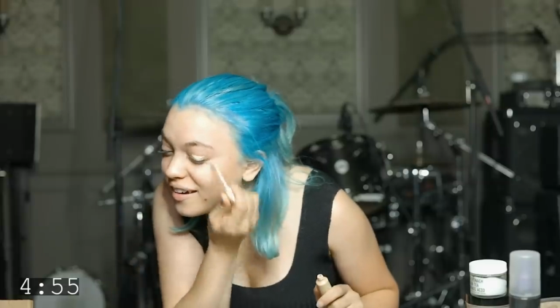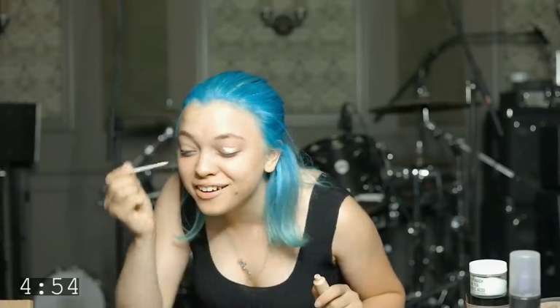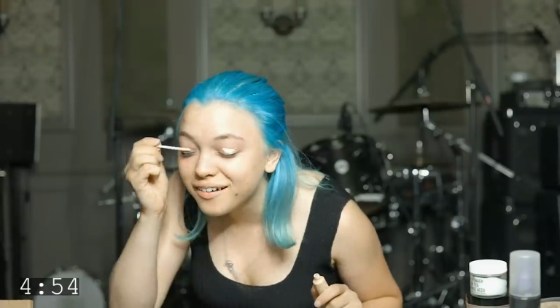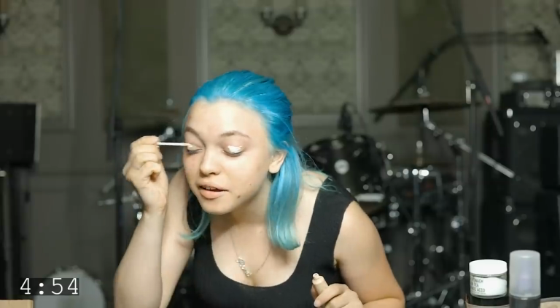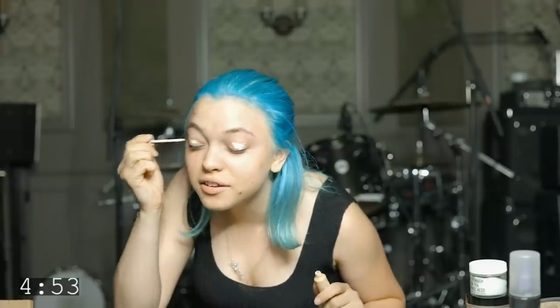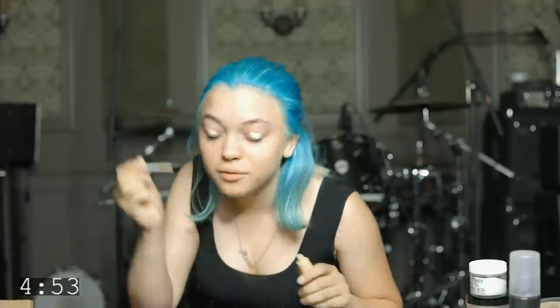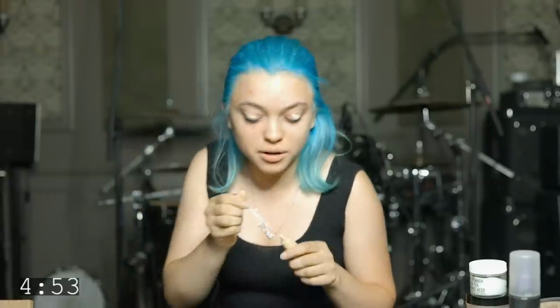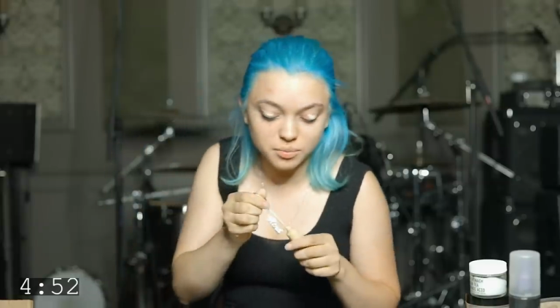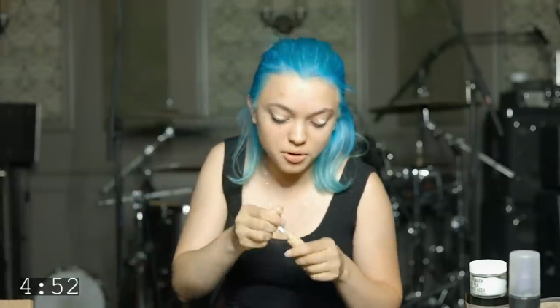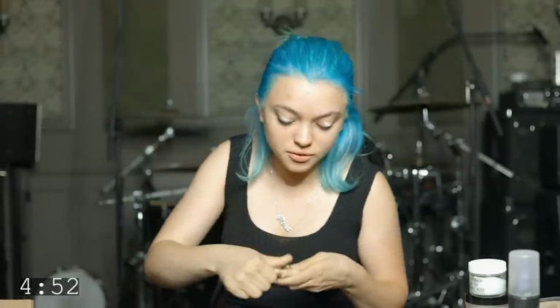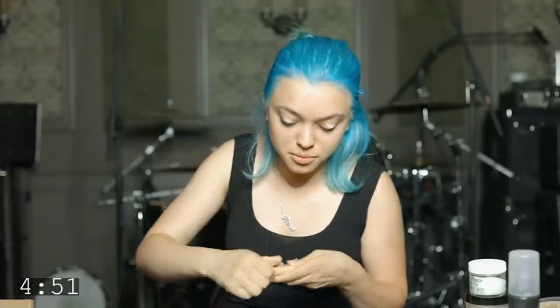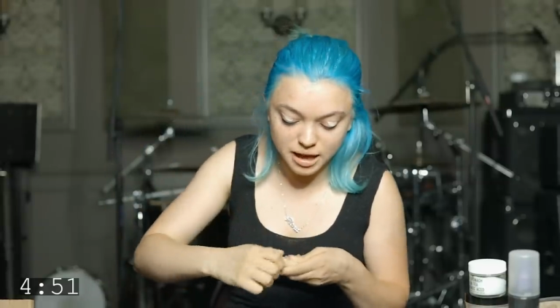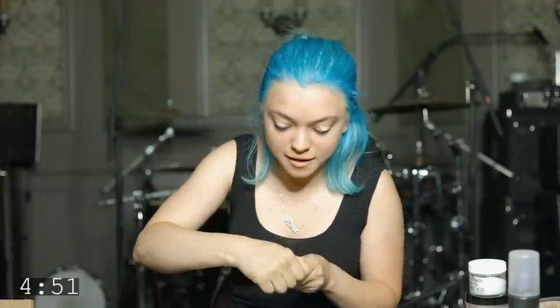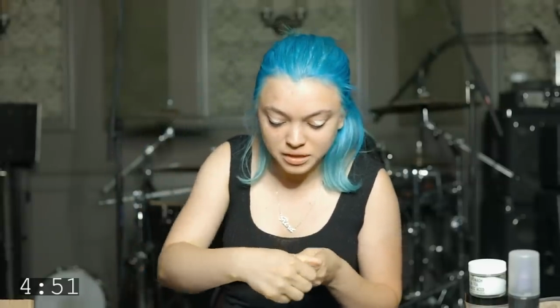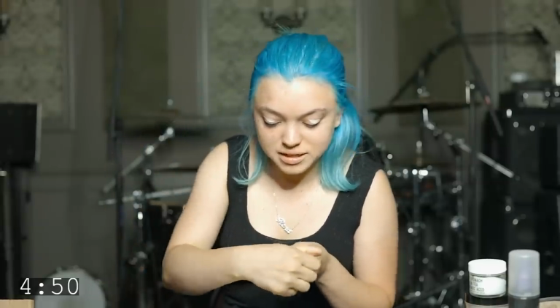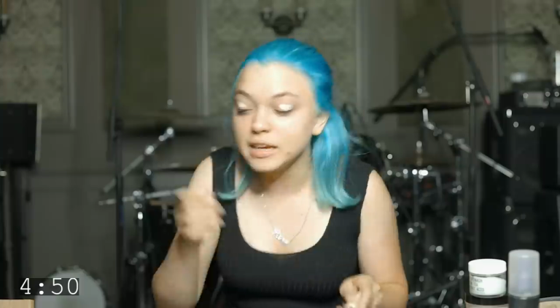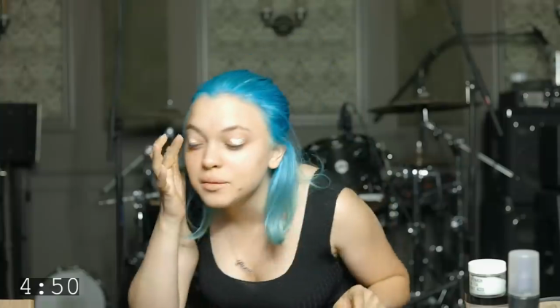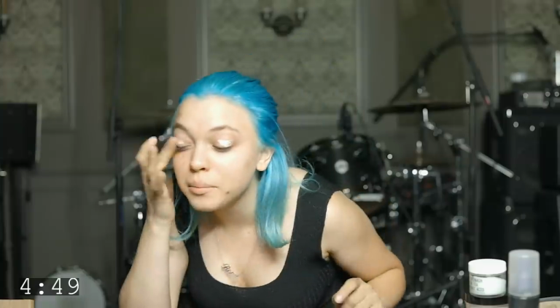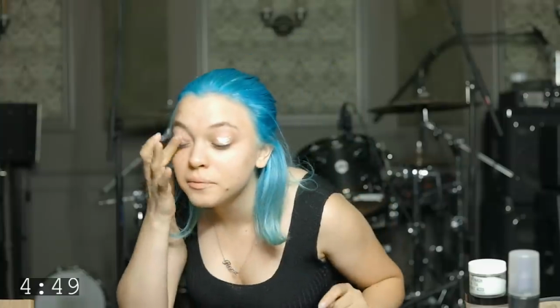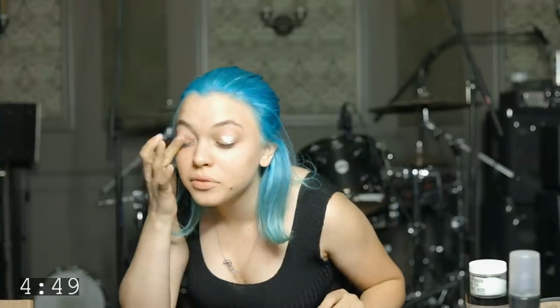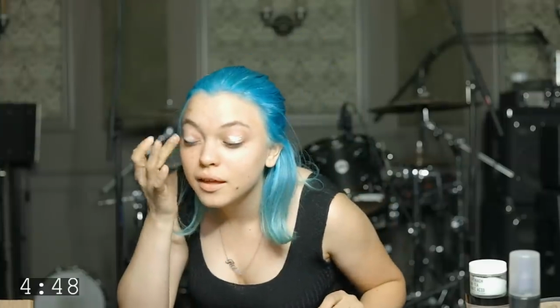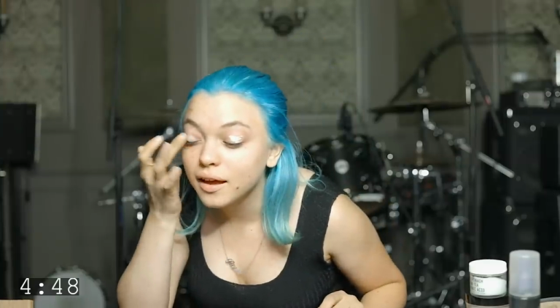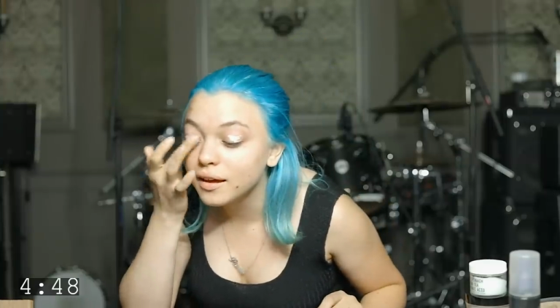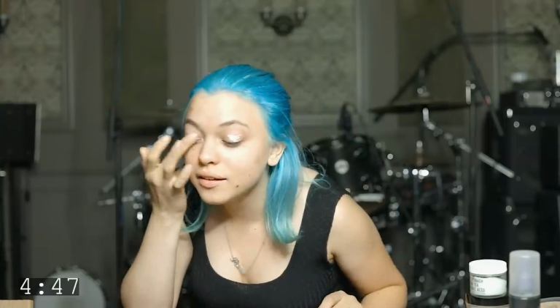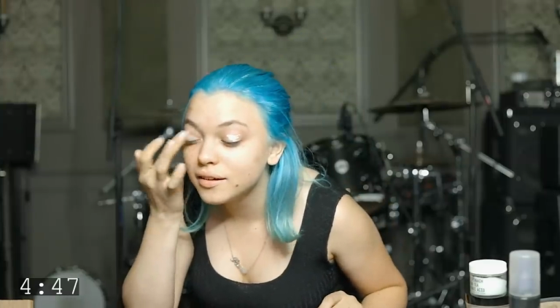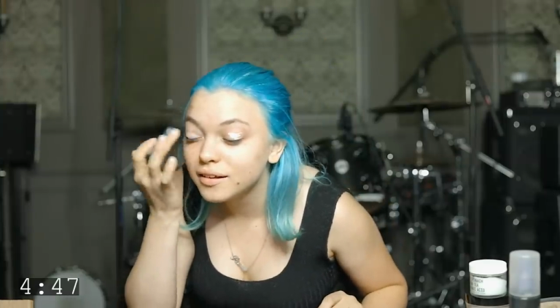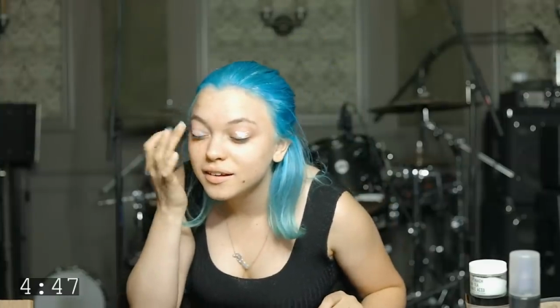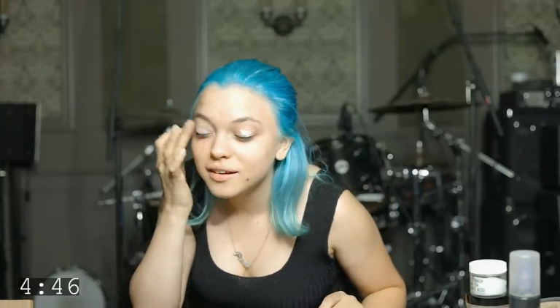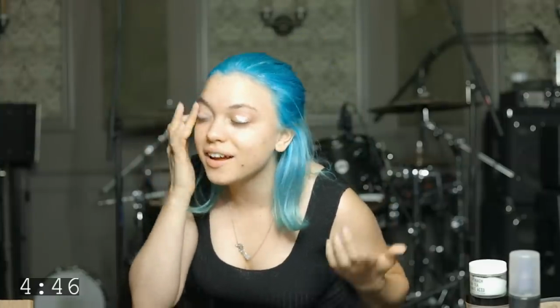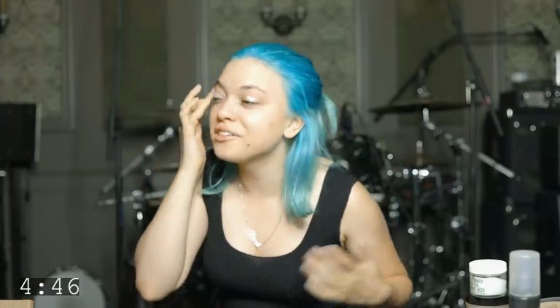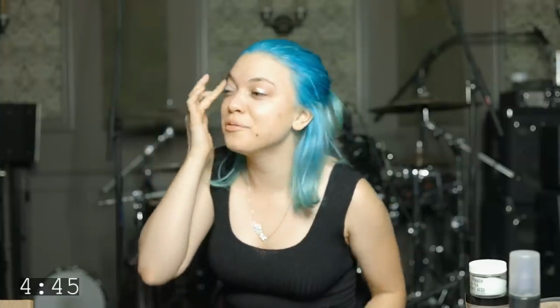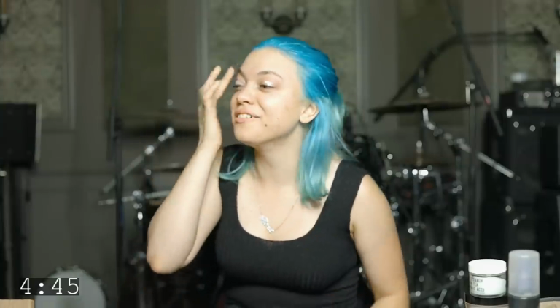It's chill. We're putting this primer on. It's from Urban Decay. It's the Eden Primer and I got all the time in the world.